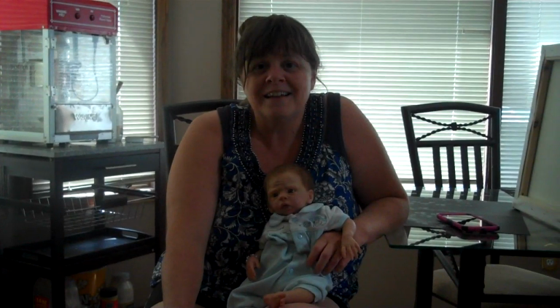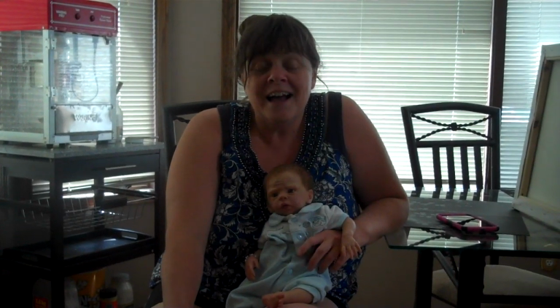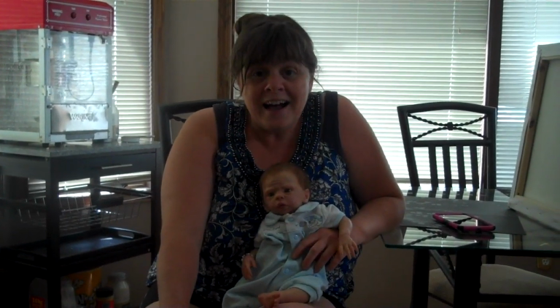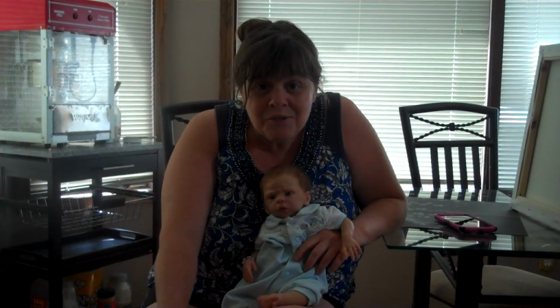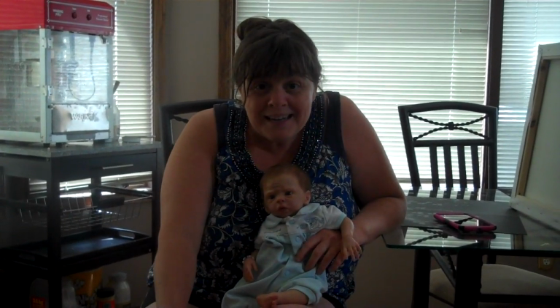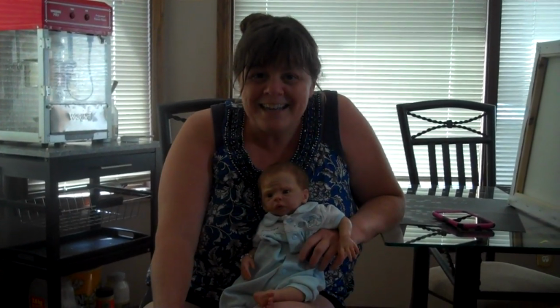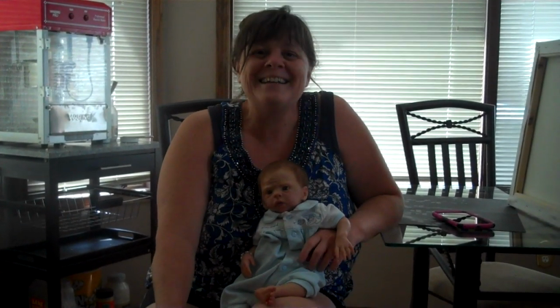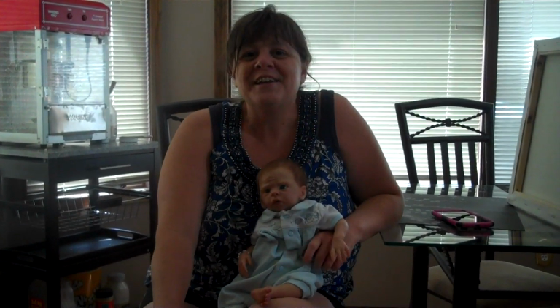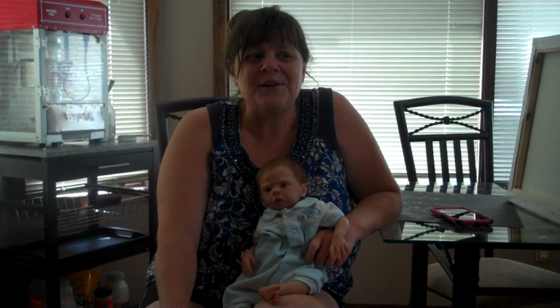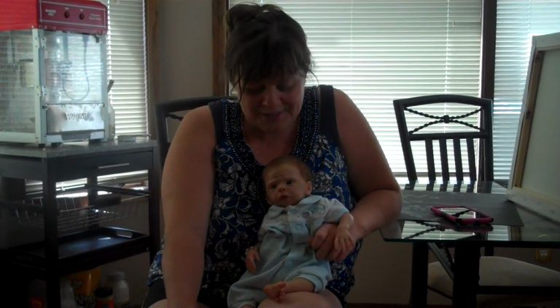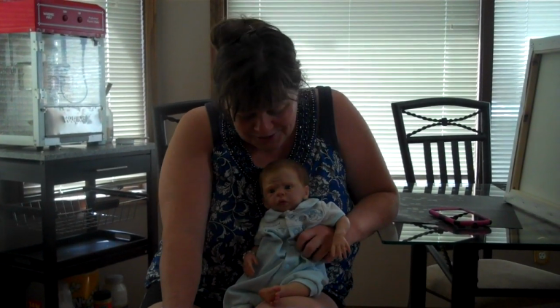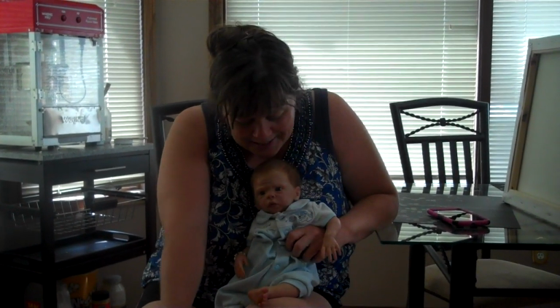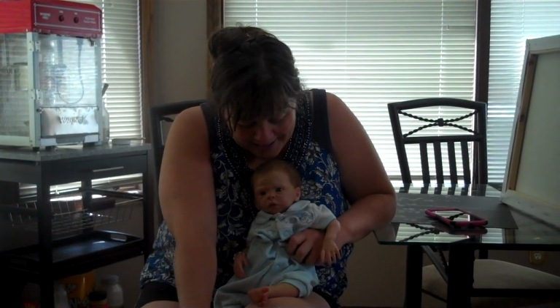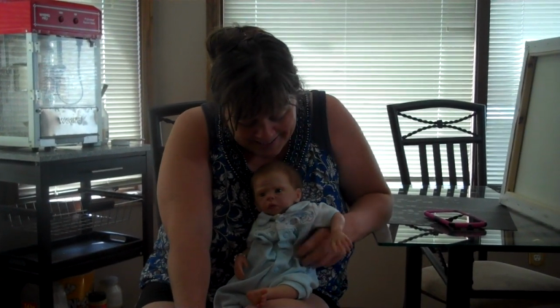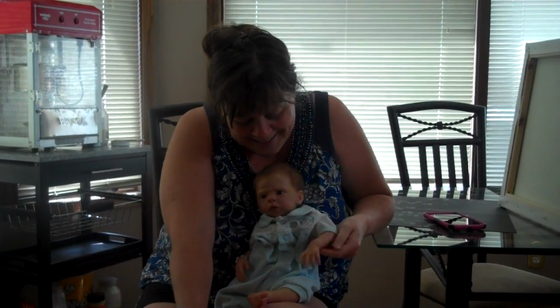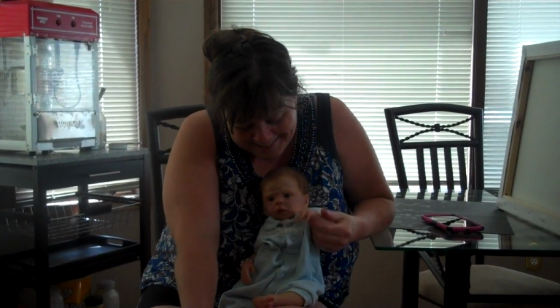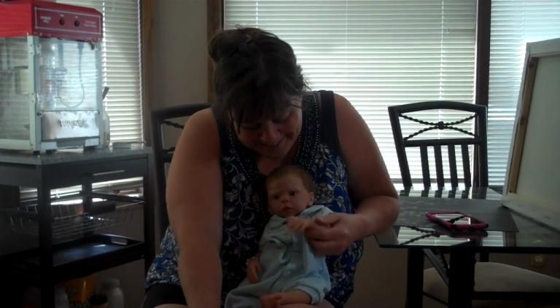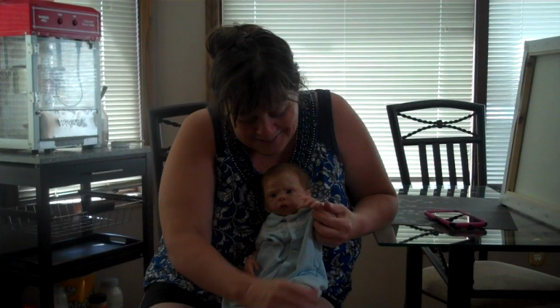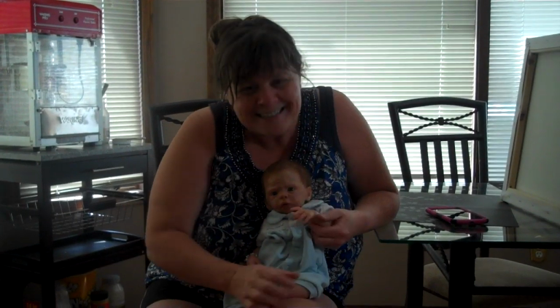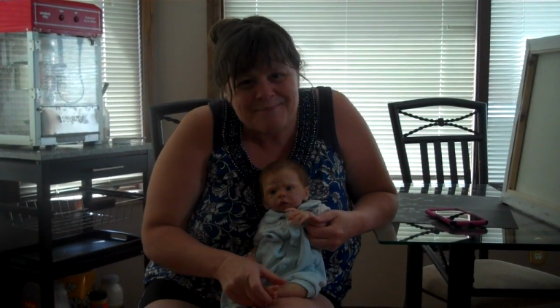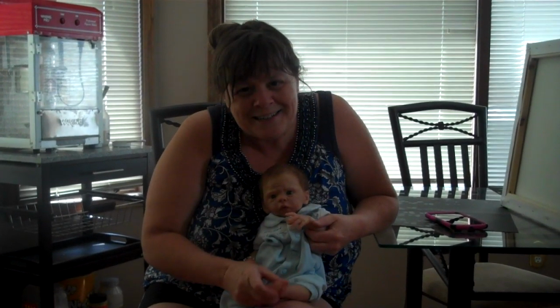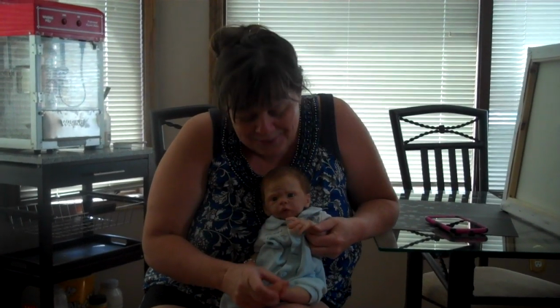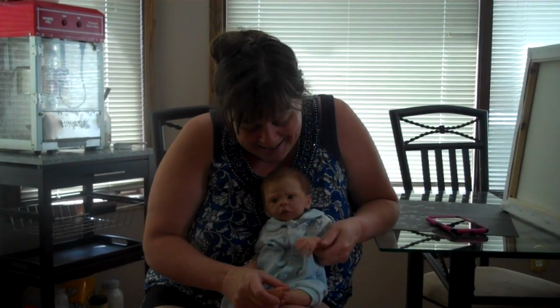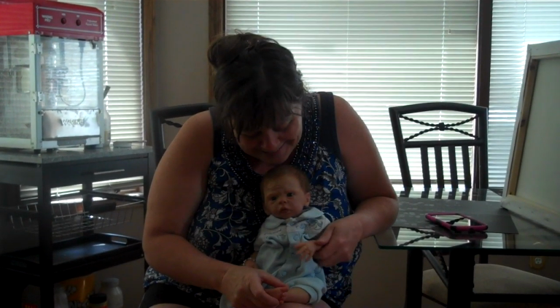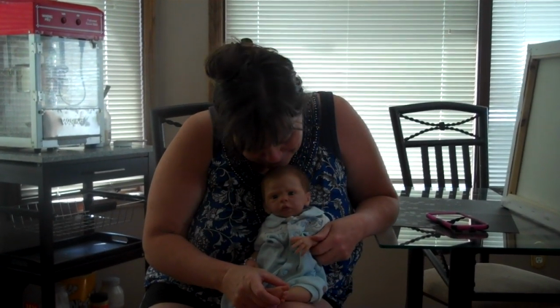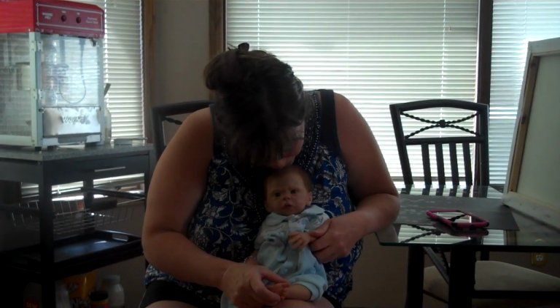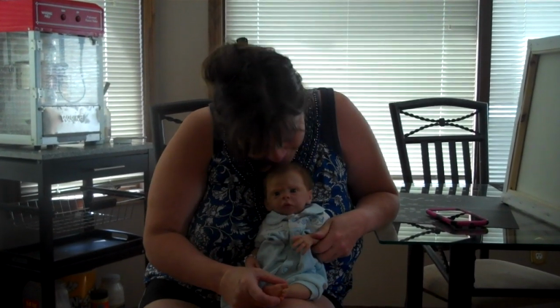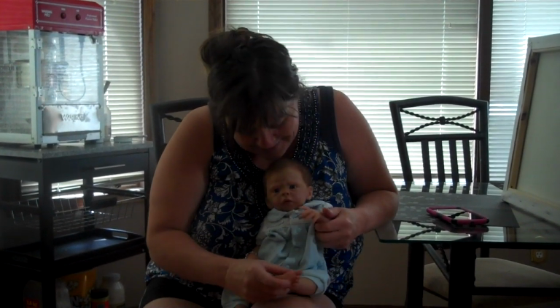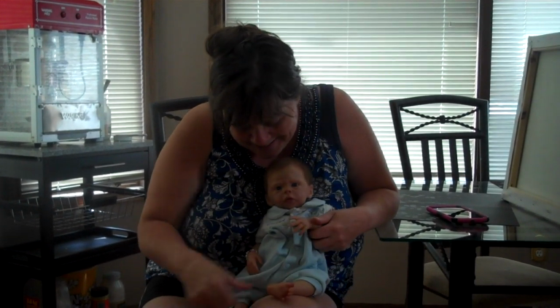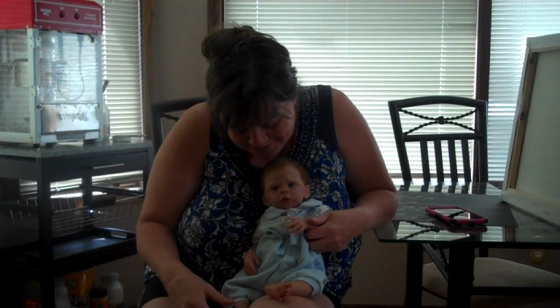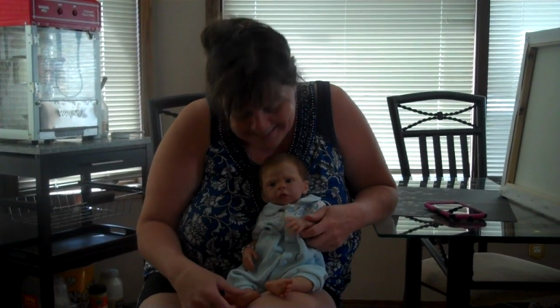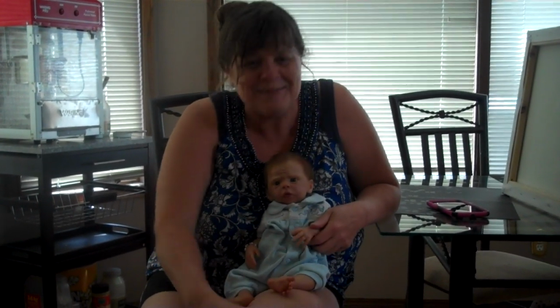Hi everybody! So here's Joey and I. Thought you'd like to see my little Joey again. Cute little outfit that he's in.